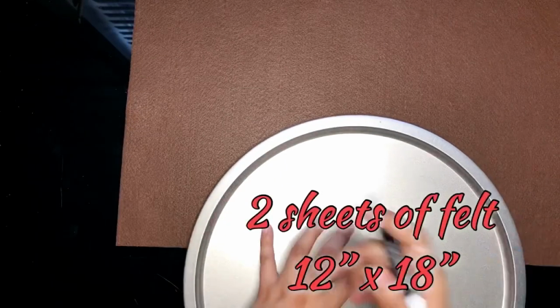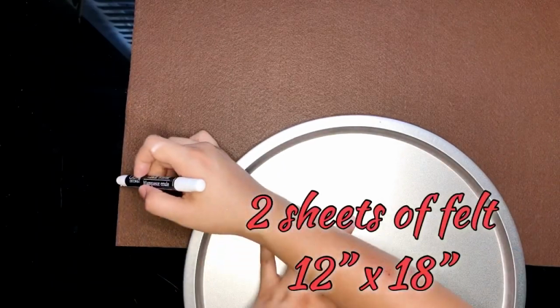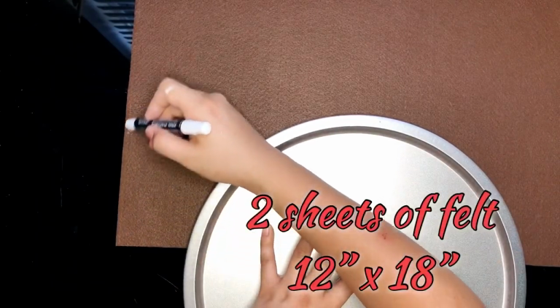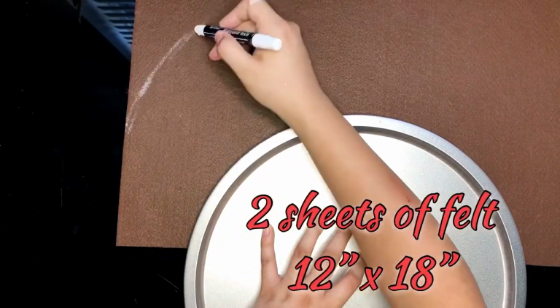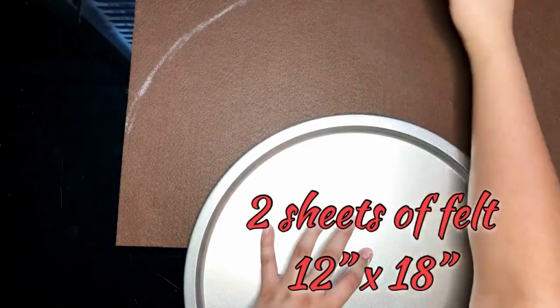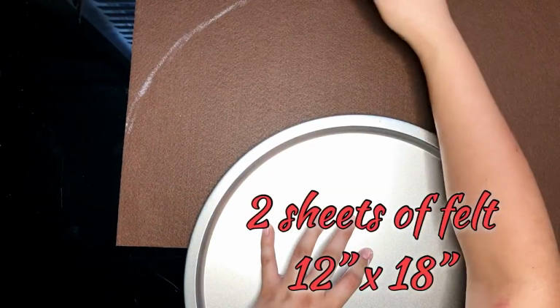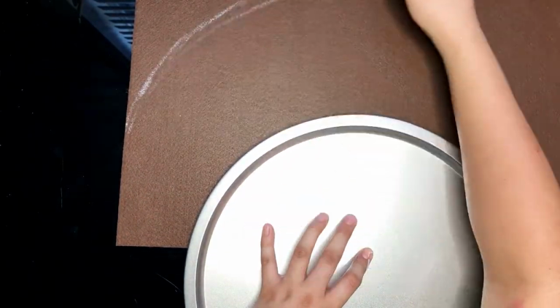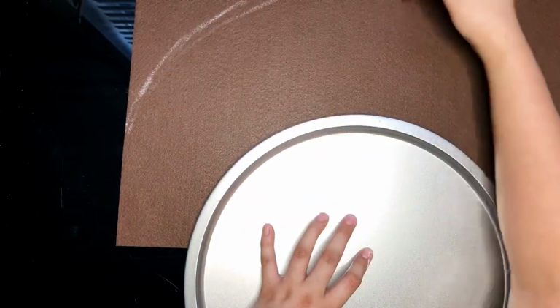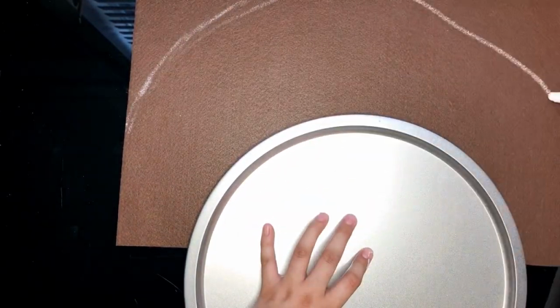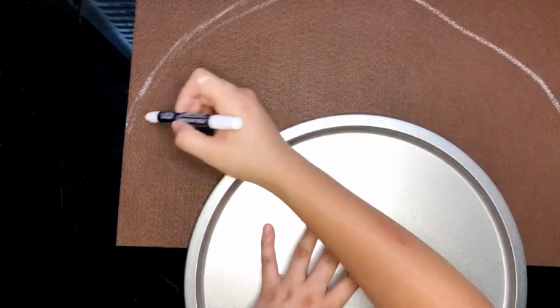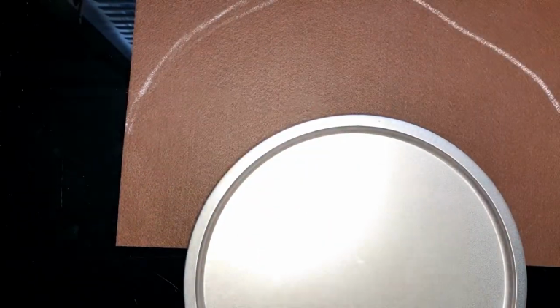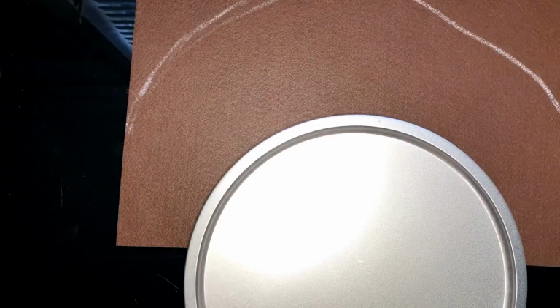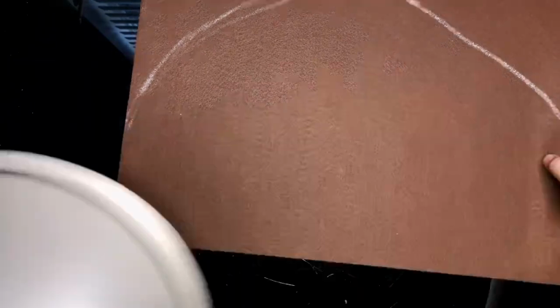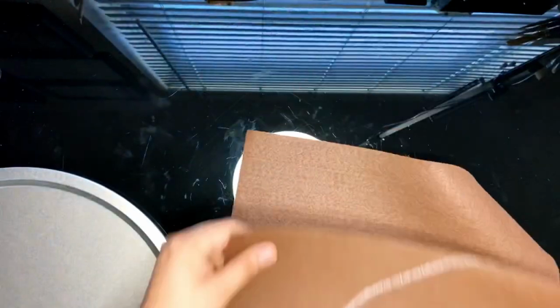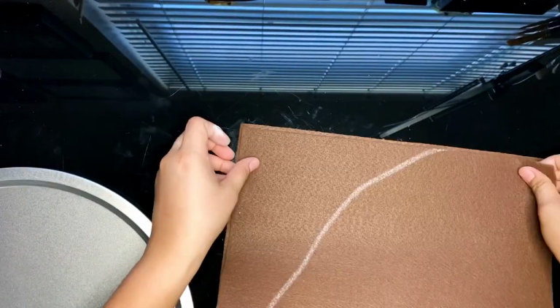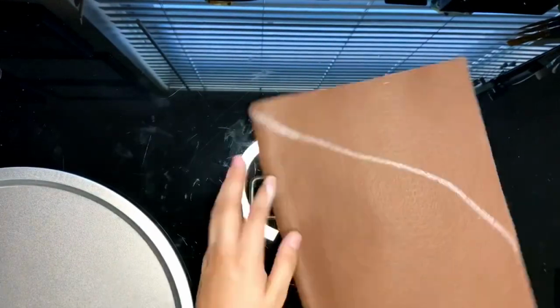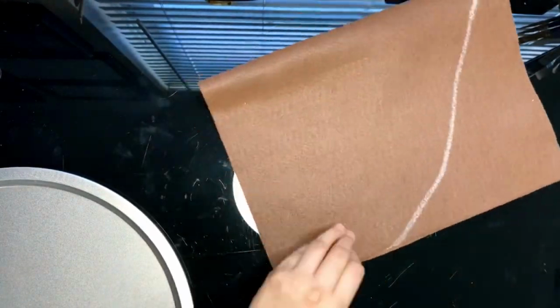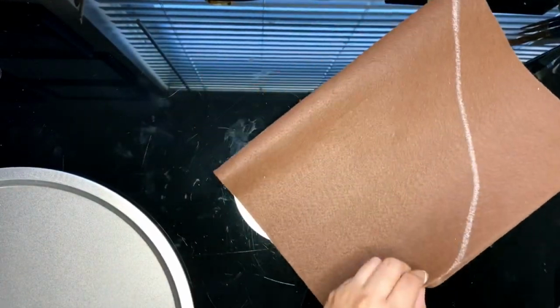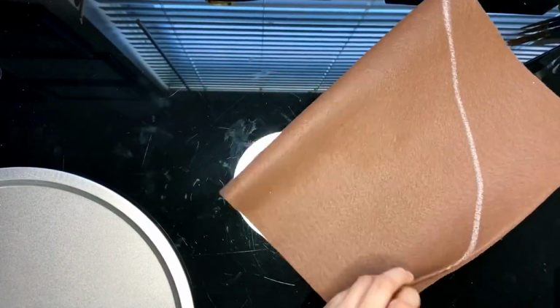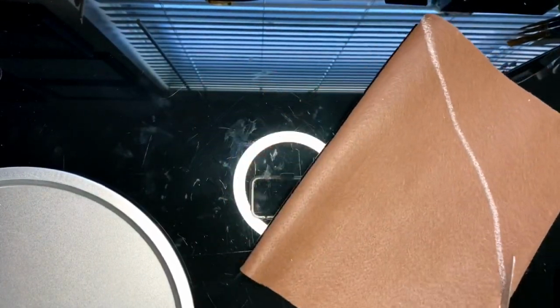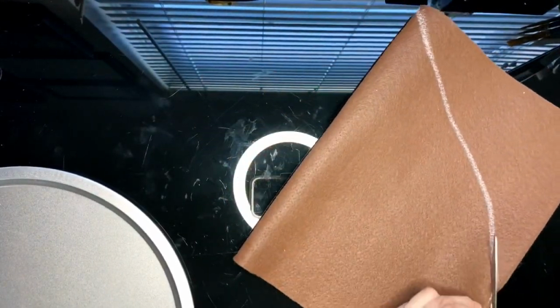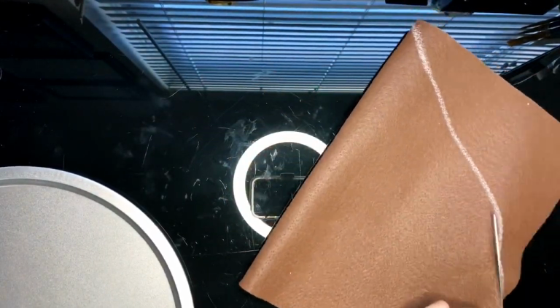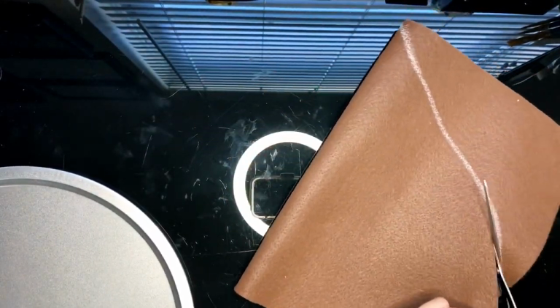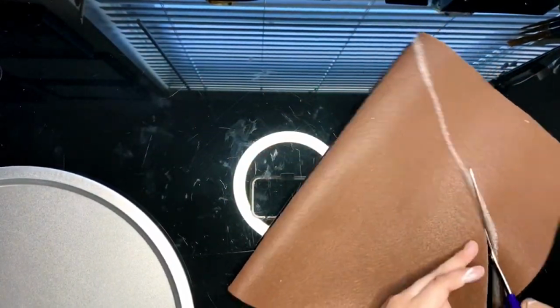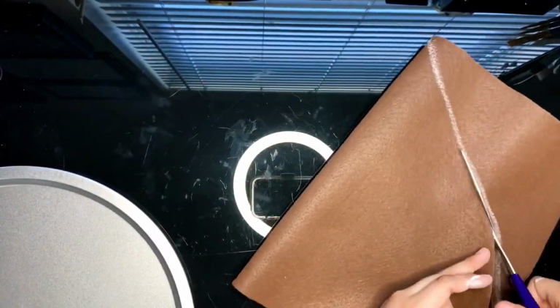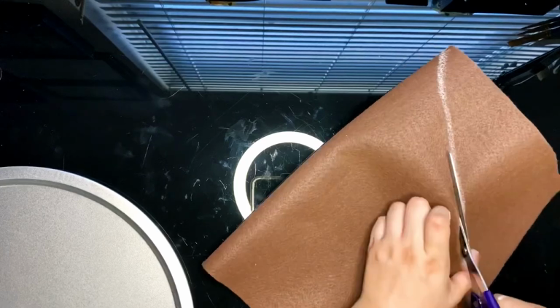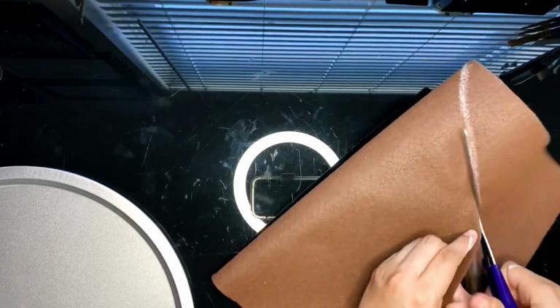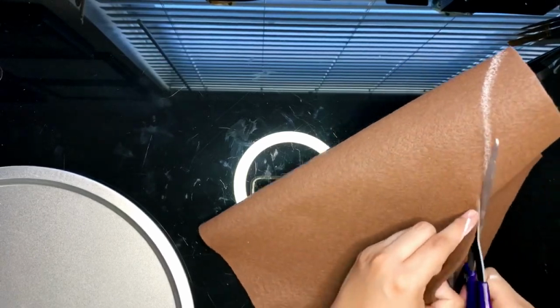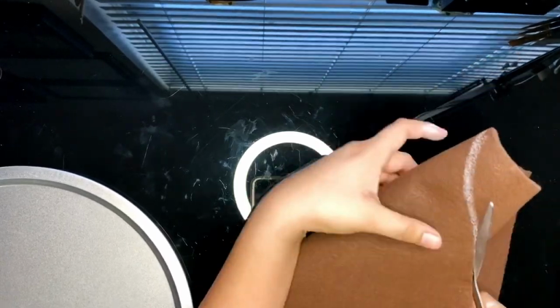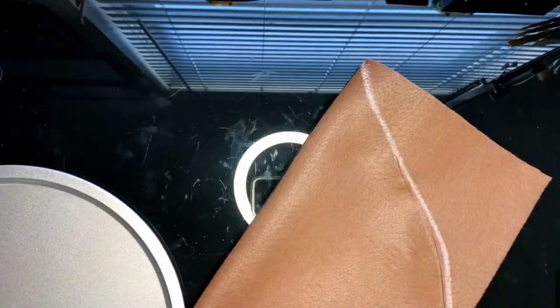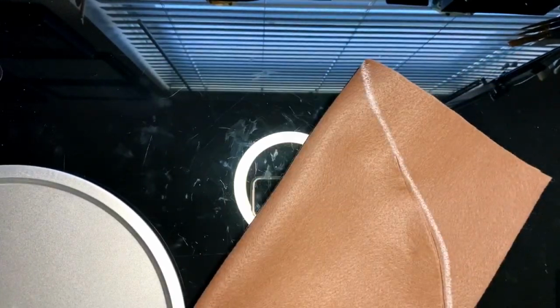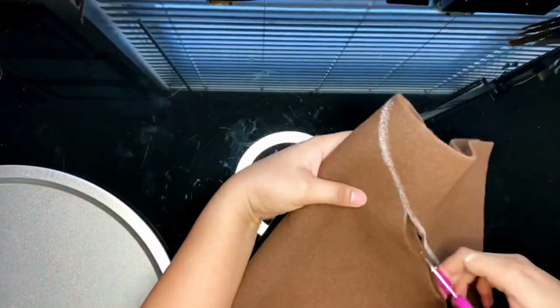I bought these two large felt sheets at Michael's for like $1.99 and they are 12 by 18 inches. And as always, don't forget to use your coupon, which I always make sure to use.